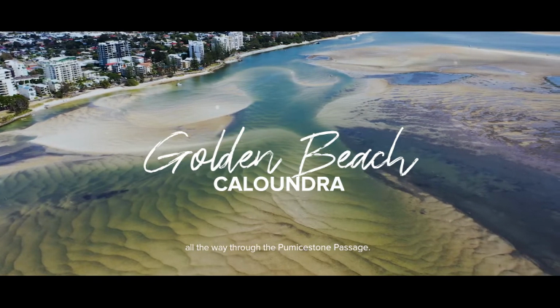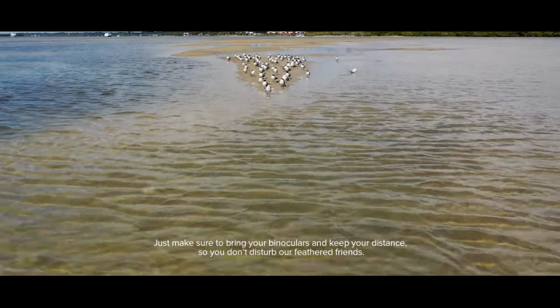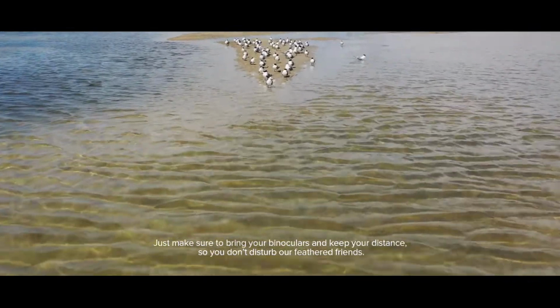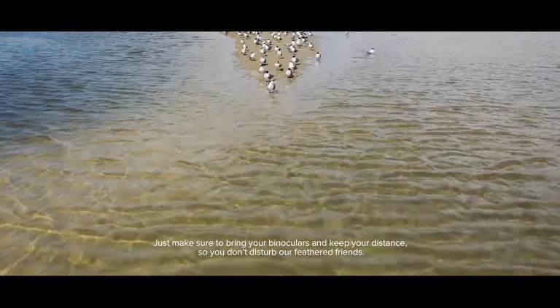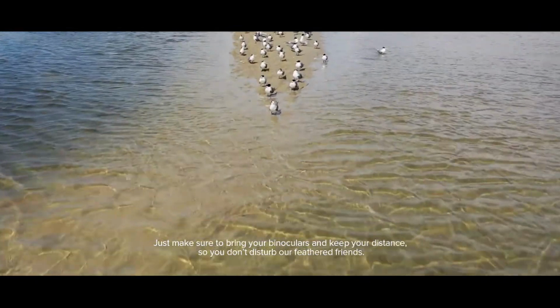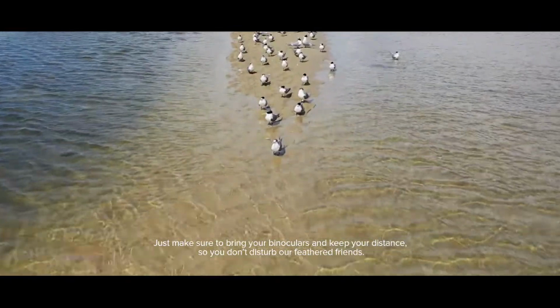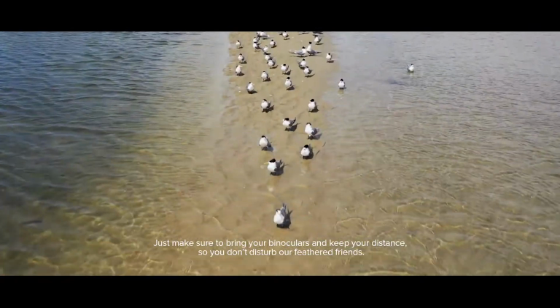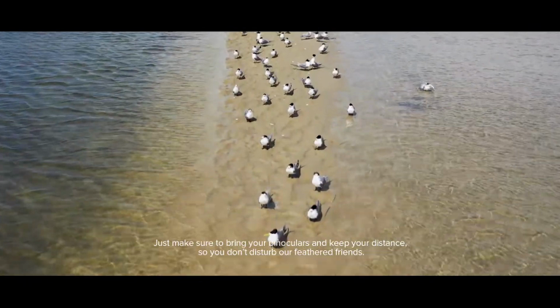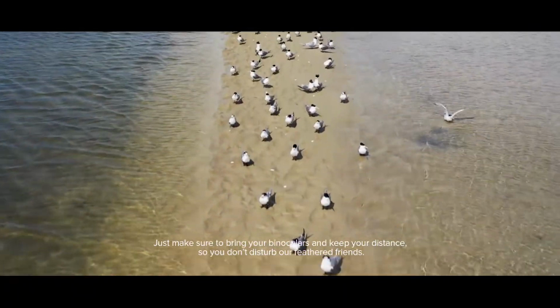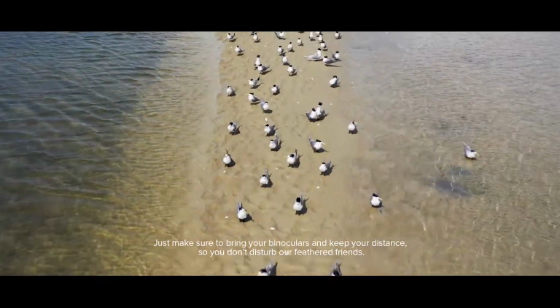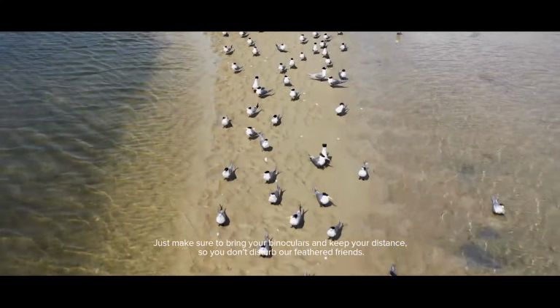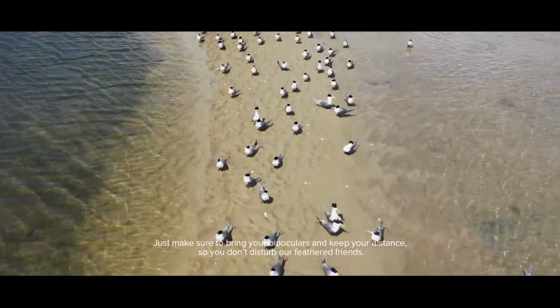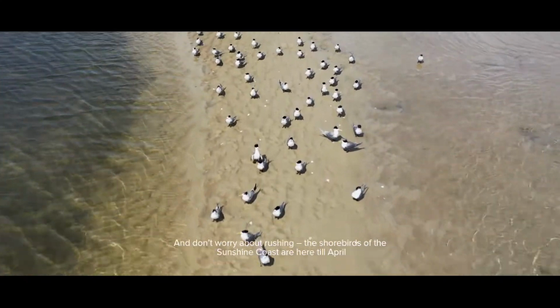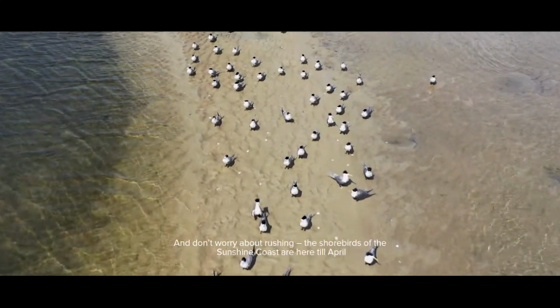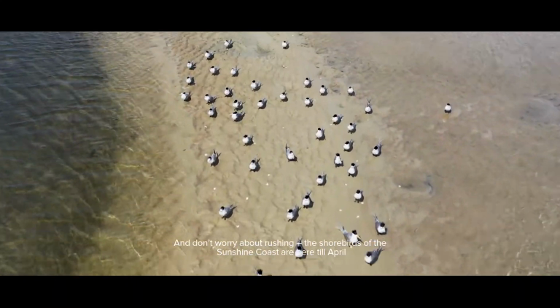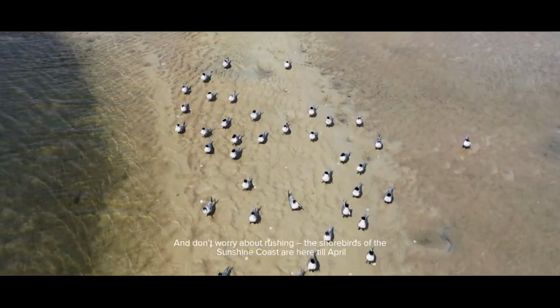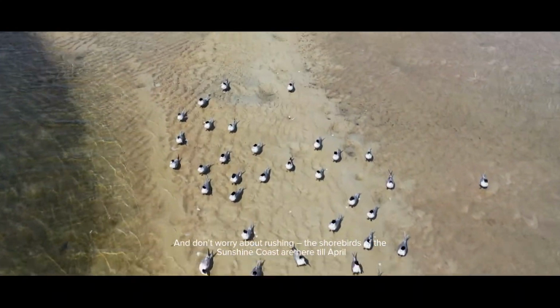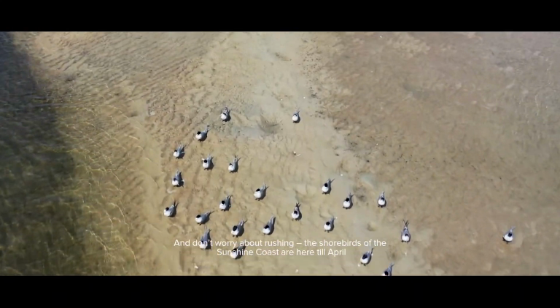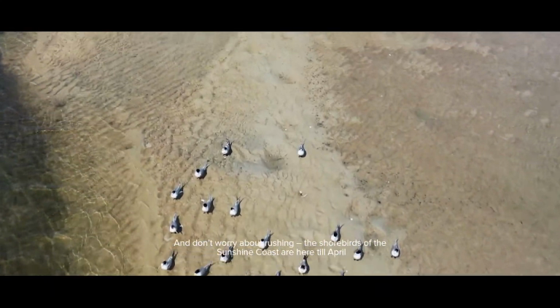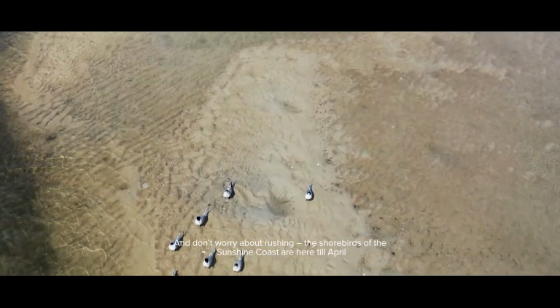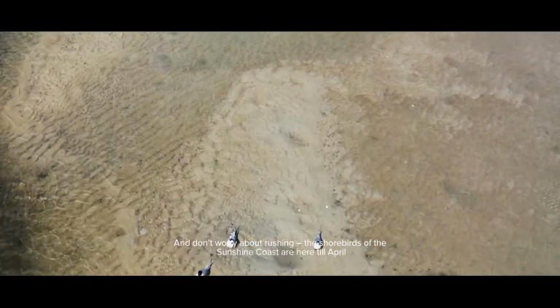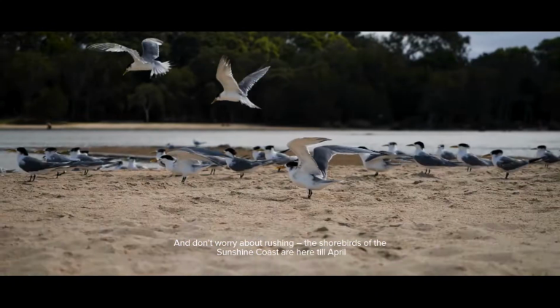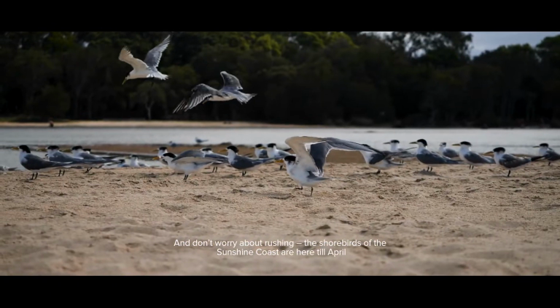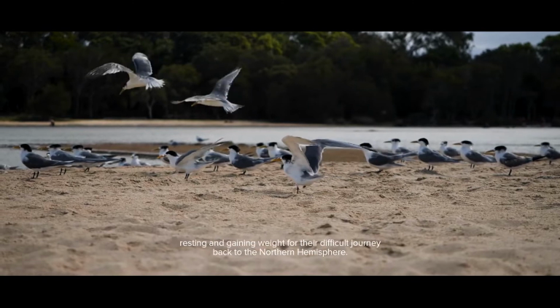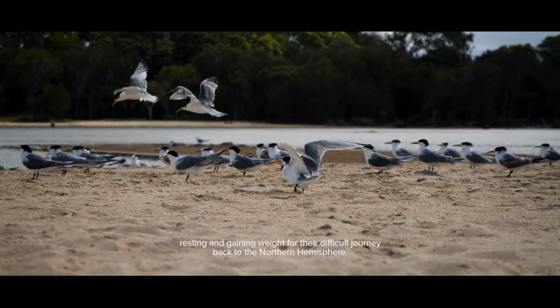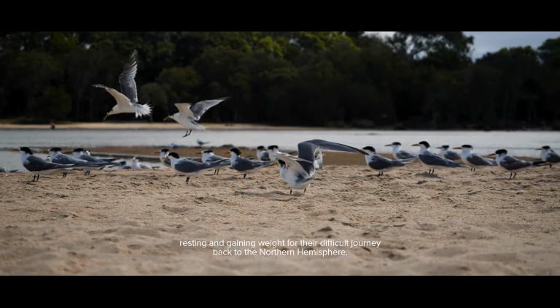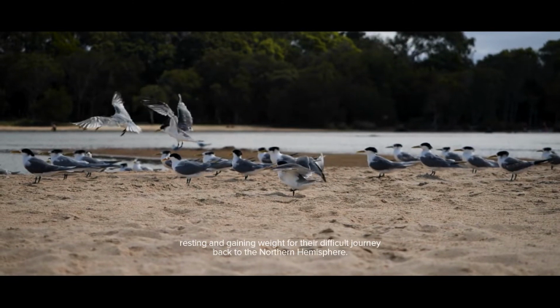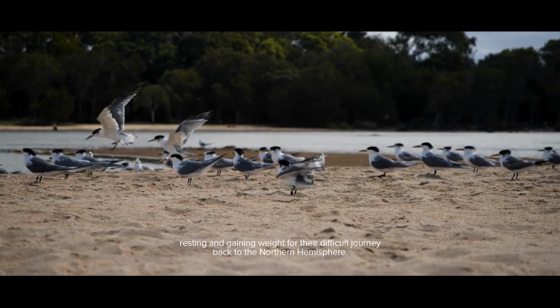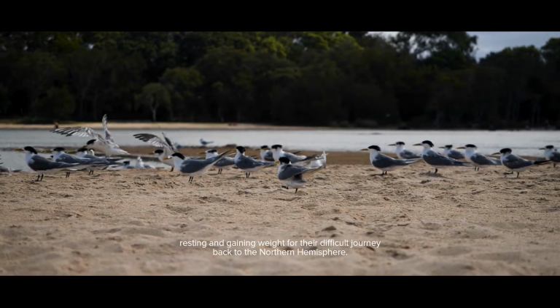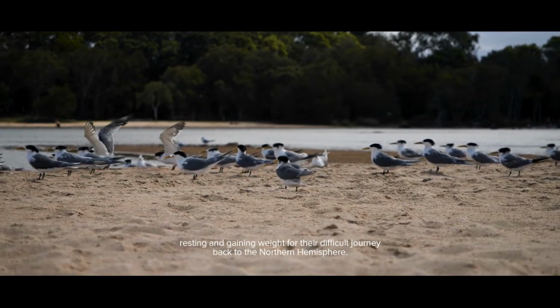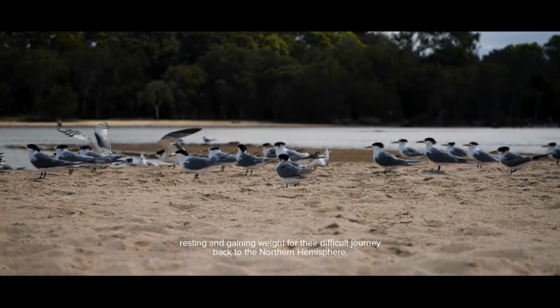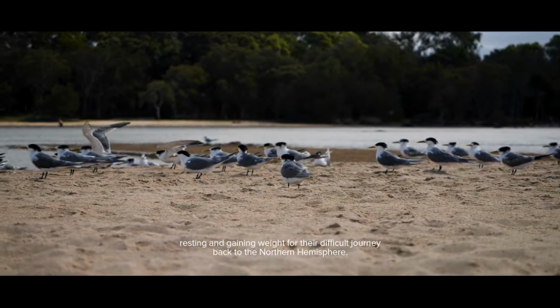Just make sure to bring your binoculars and keep your distance so you don't disturb our friends. And don't worry about rushing — the shorebirds of the Sunshine Coast are here until April, resting and gaining weight for their difficult journey back to the northern hemisphere.